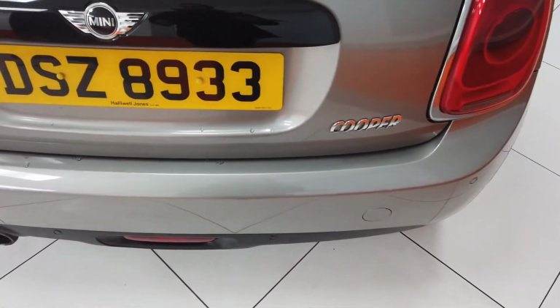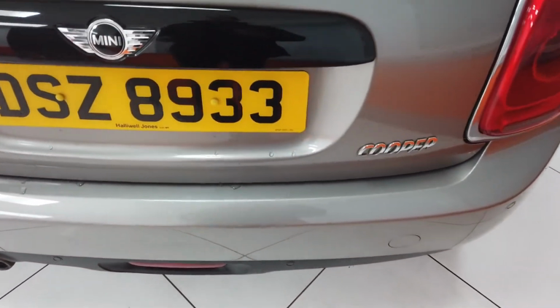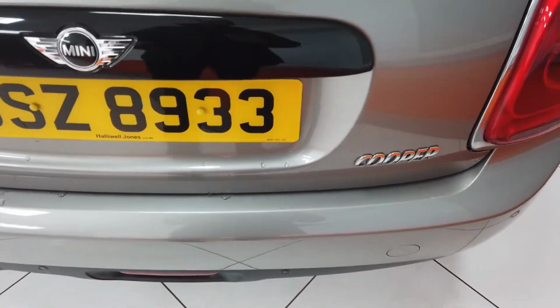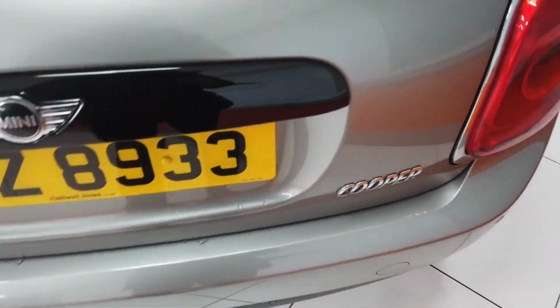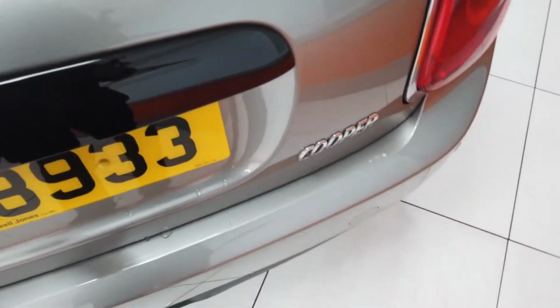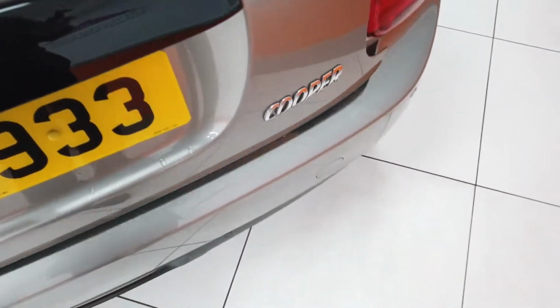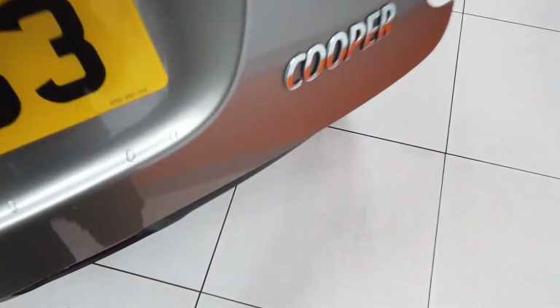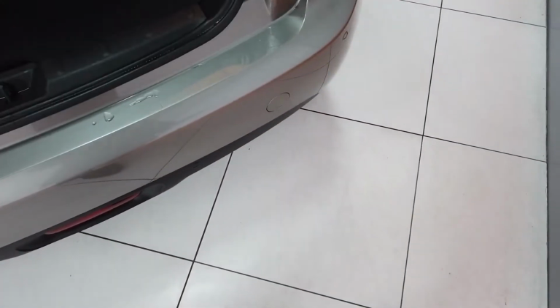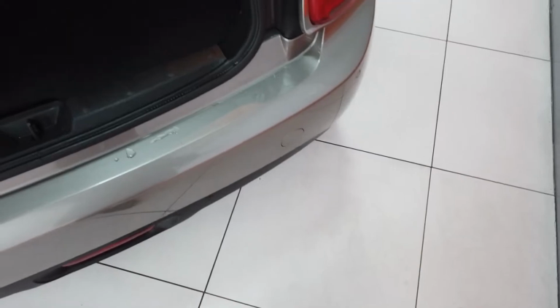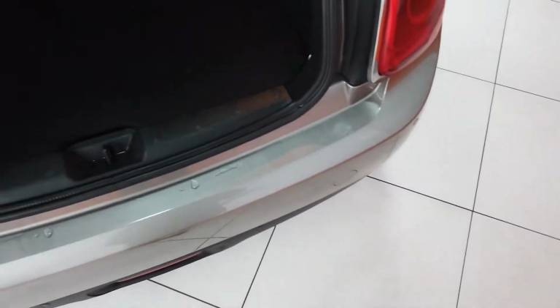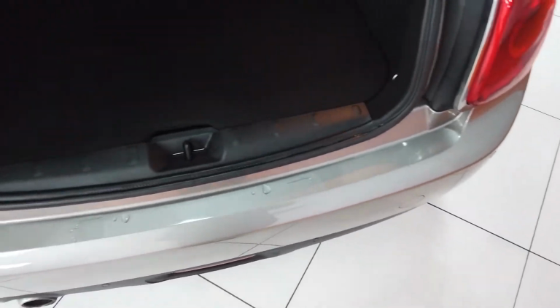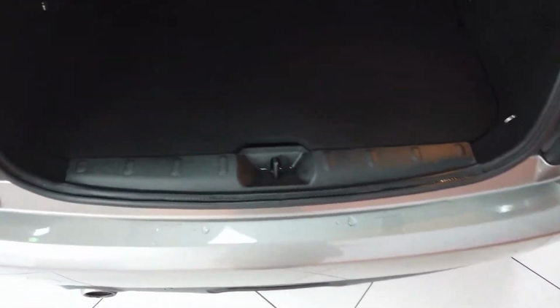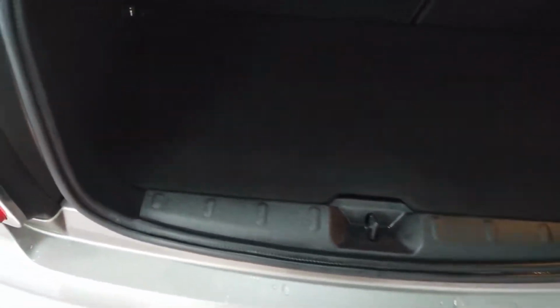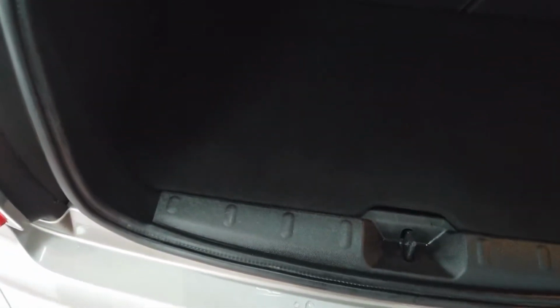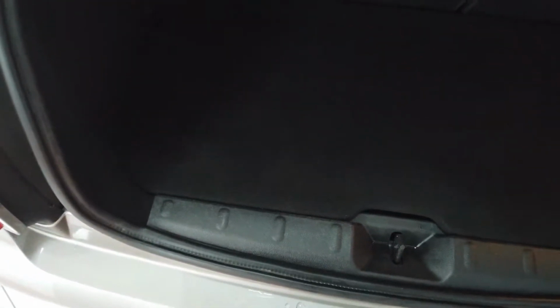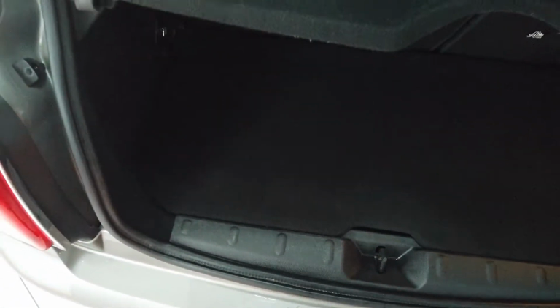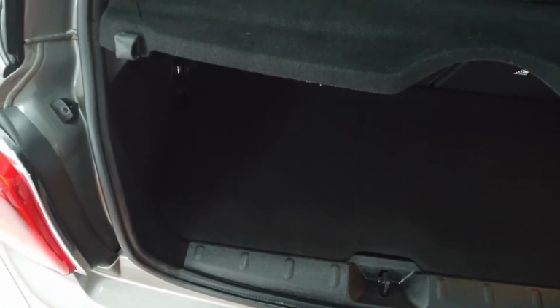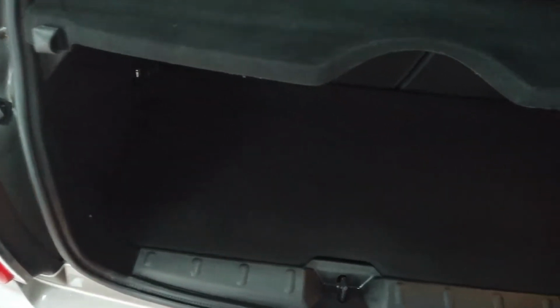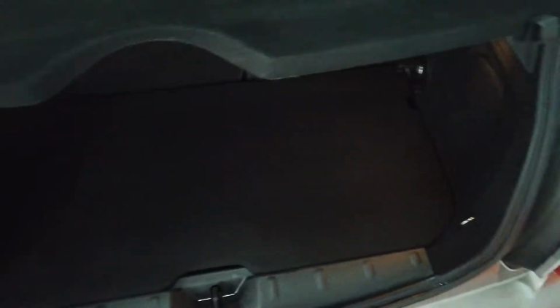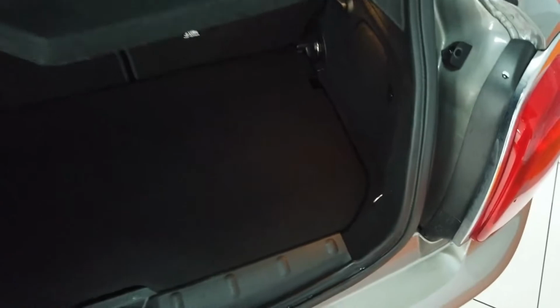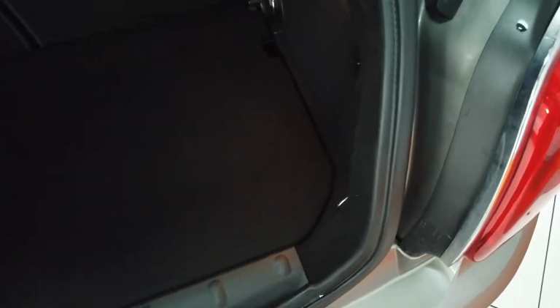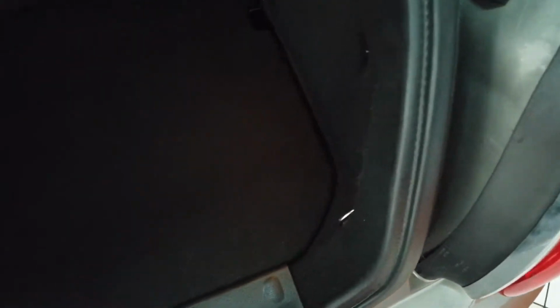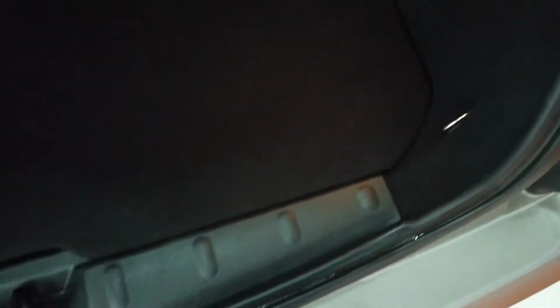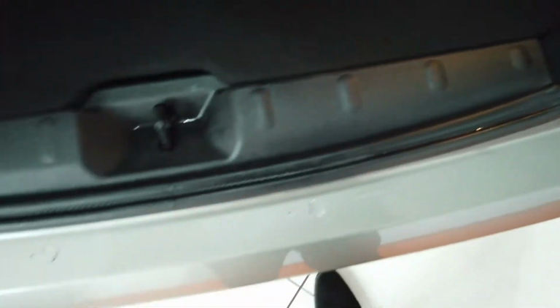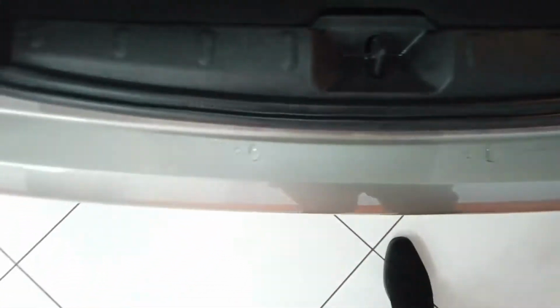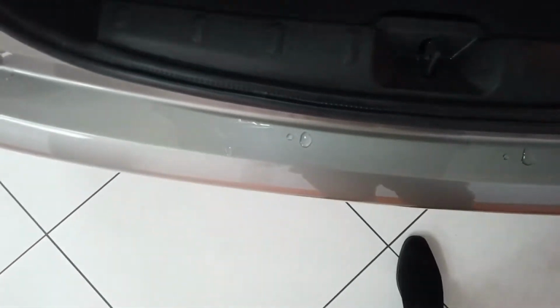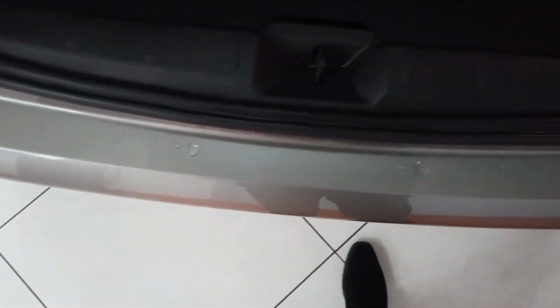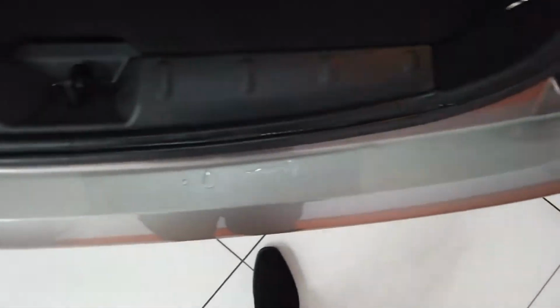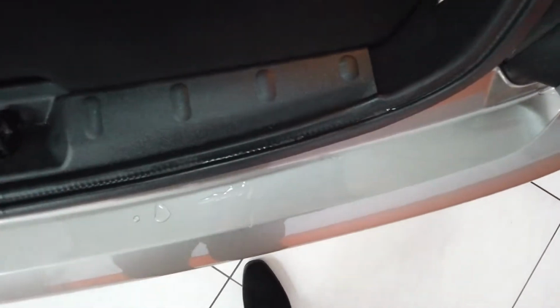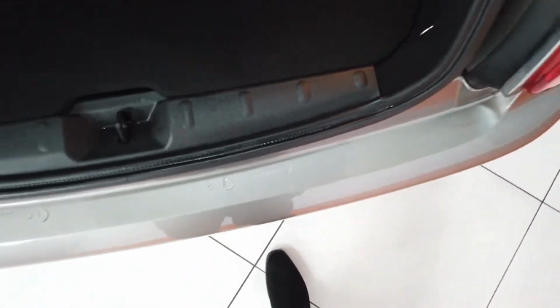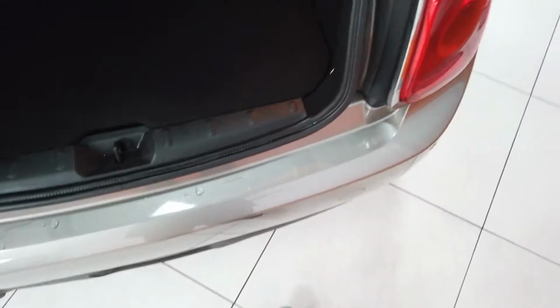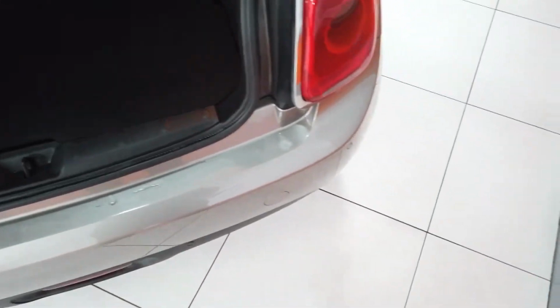Have a little look in the boot while we're back here. No condition issues in there, no problems on that boot sill — very tidy indeed.